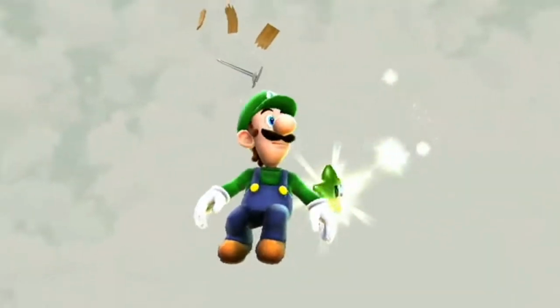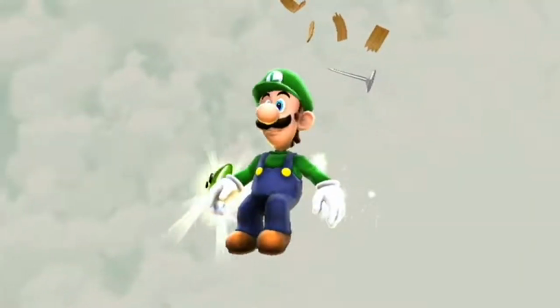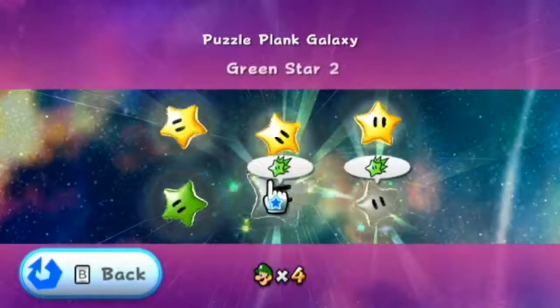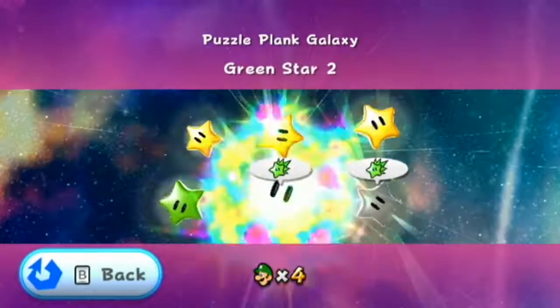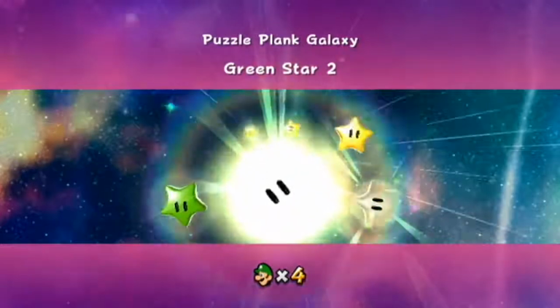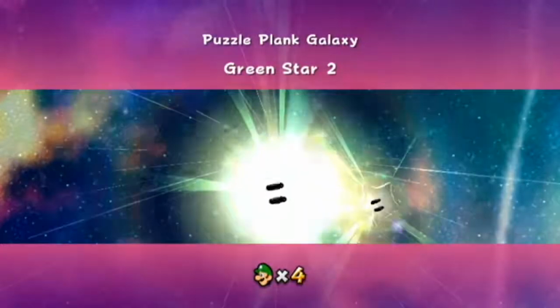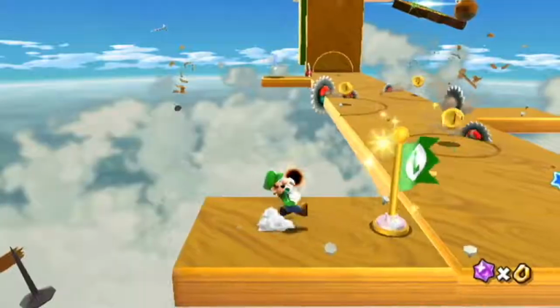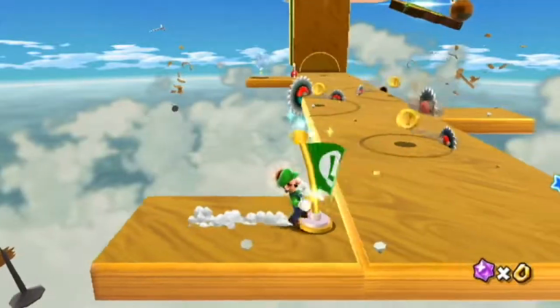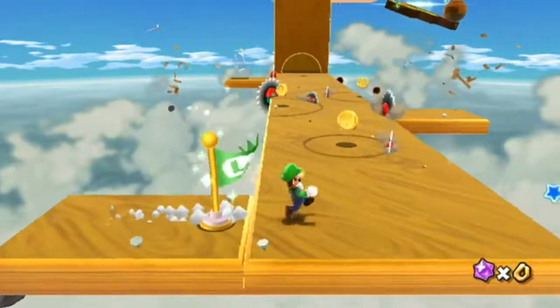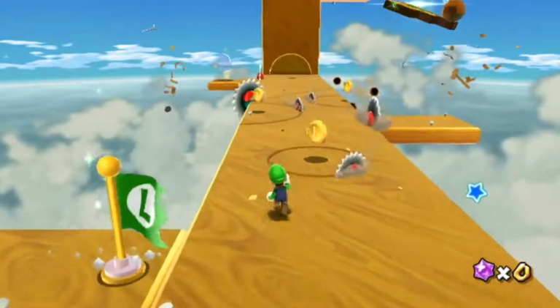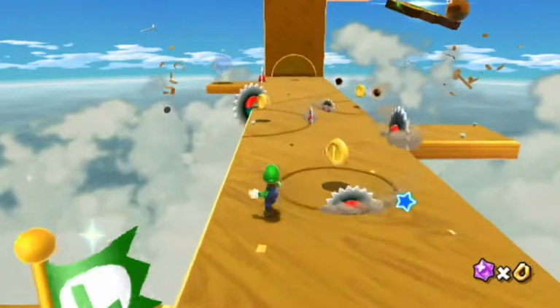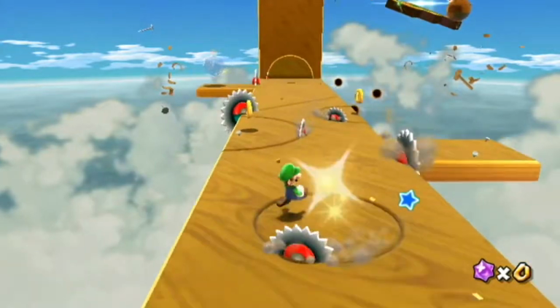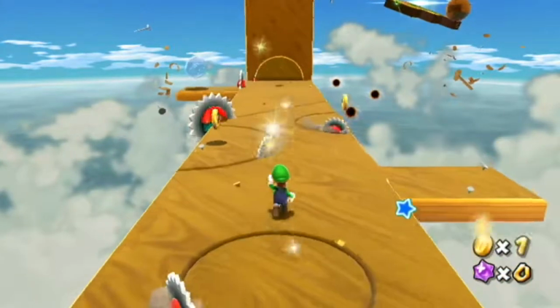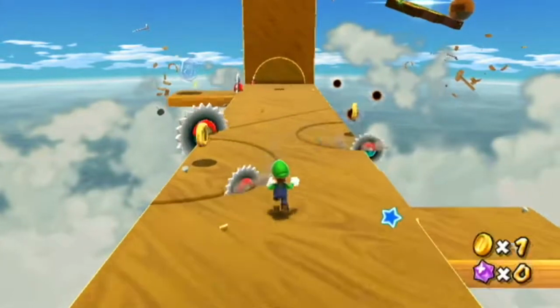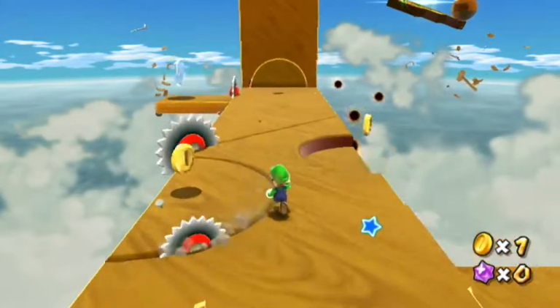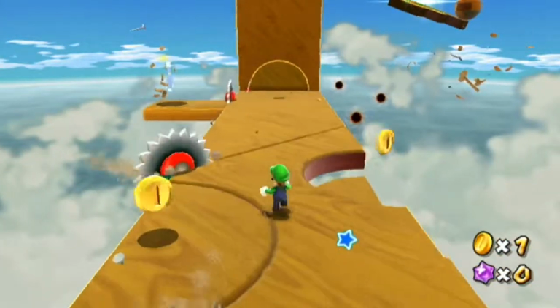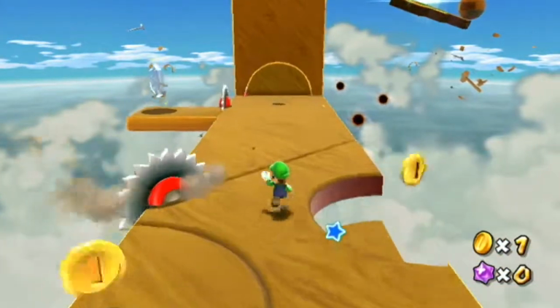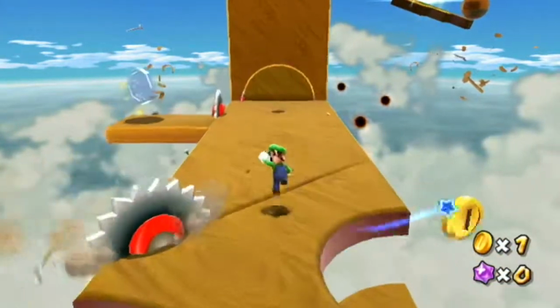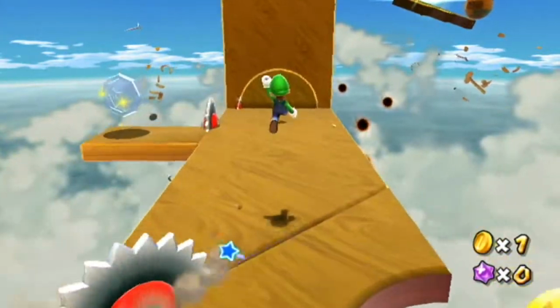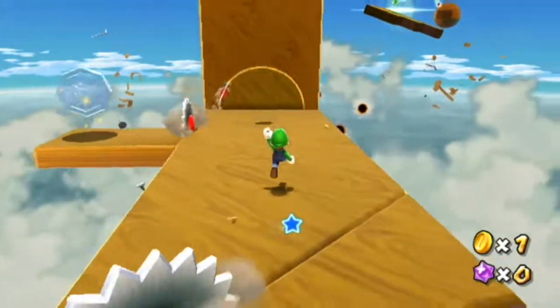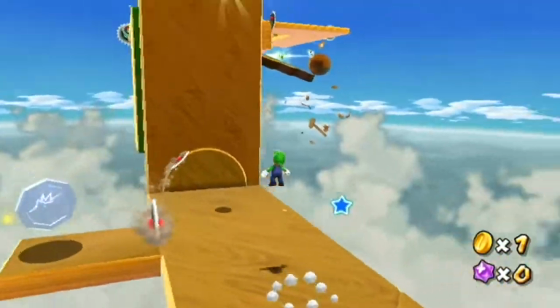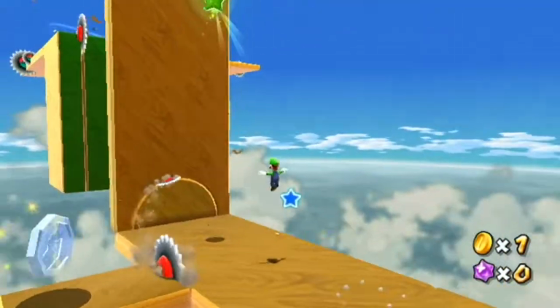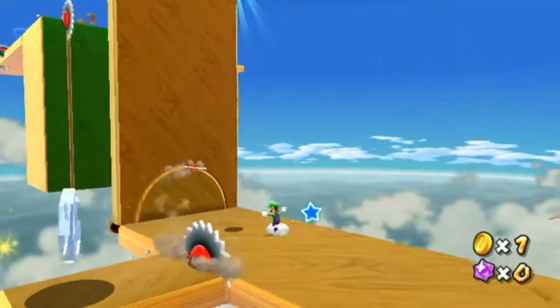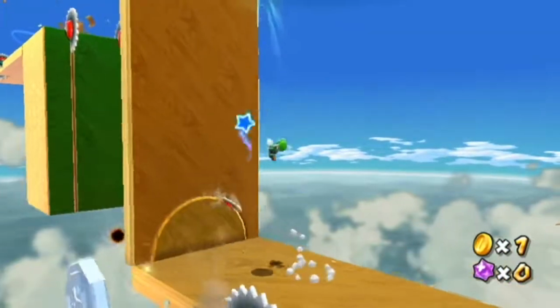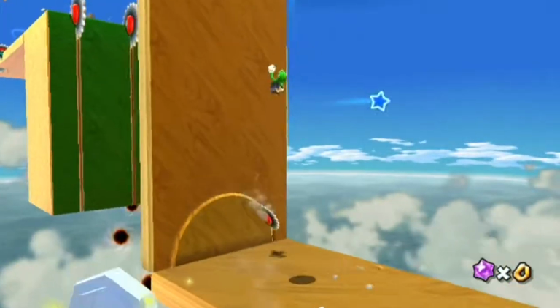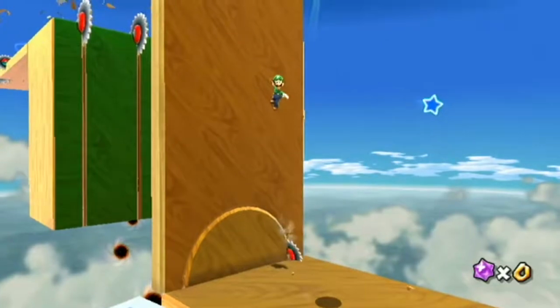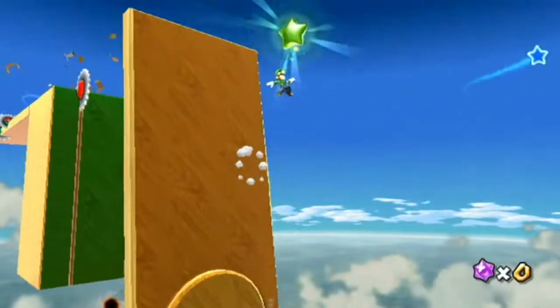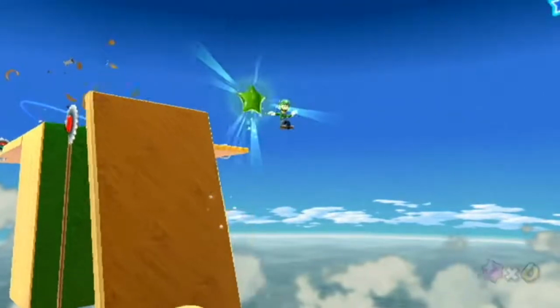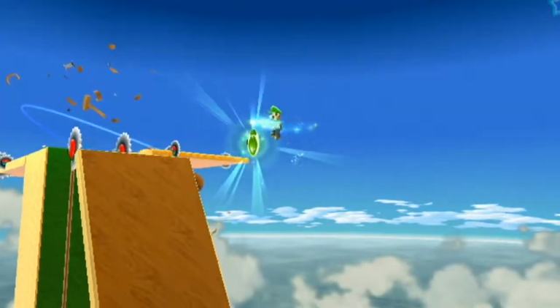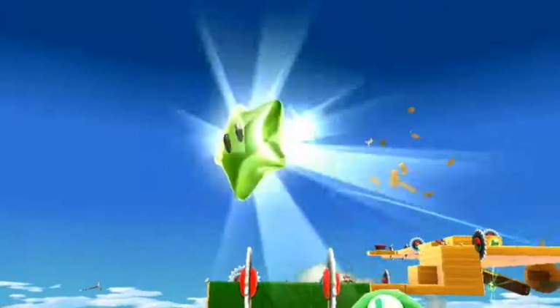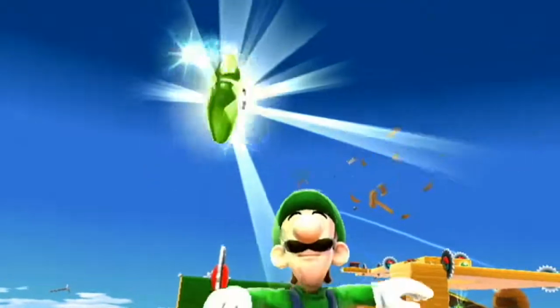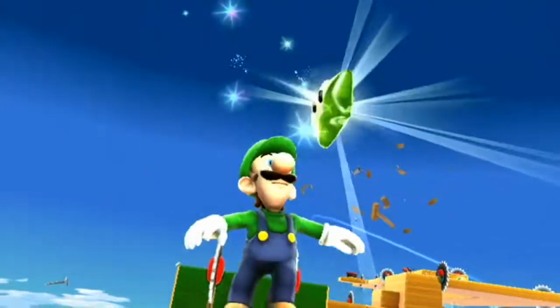Star number two. Get to this area with the grinders and then triple jump and wall jump and spin to the star.